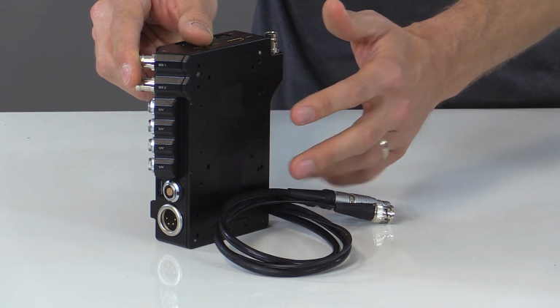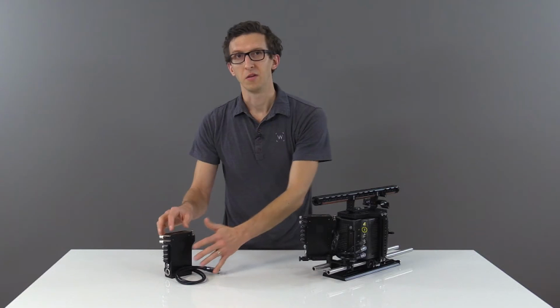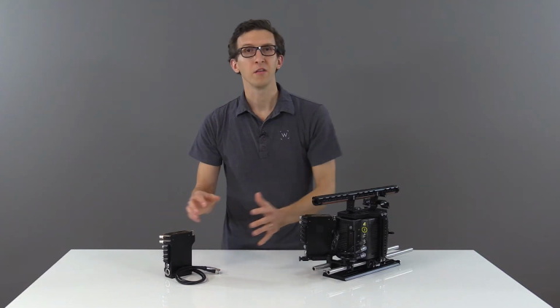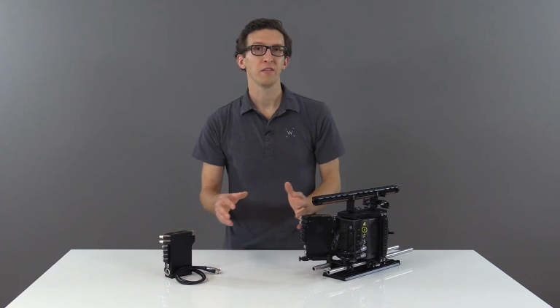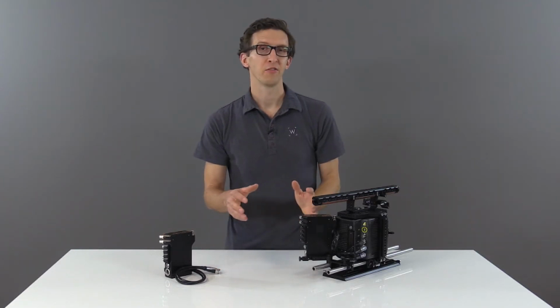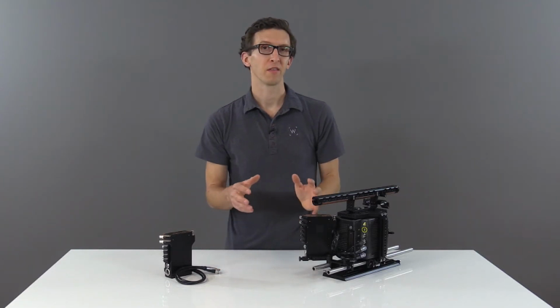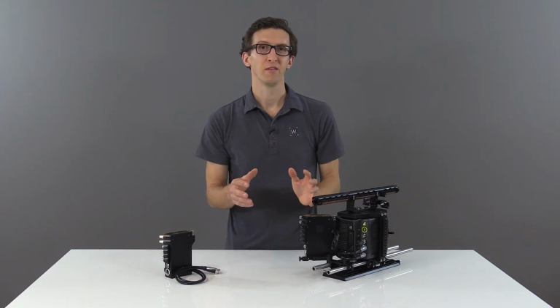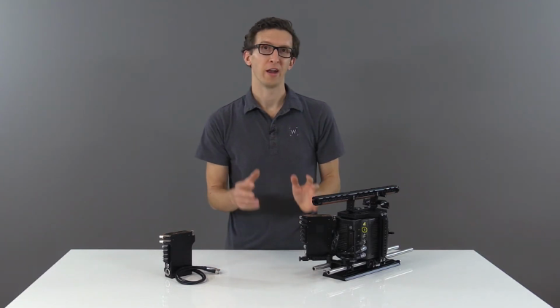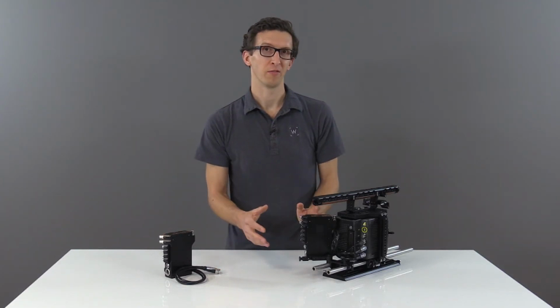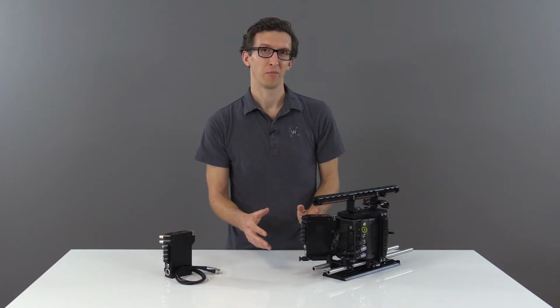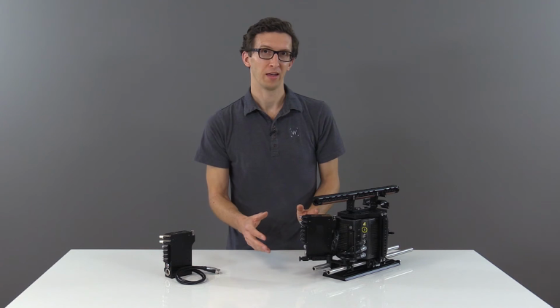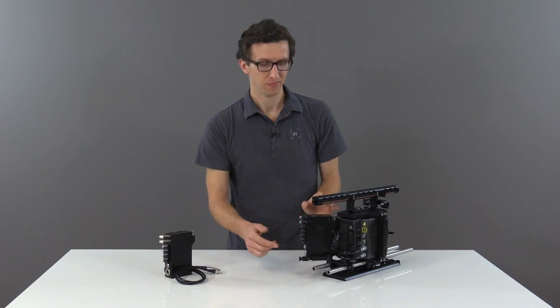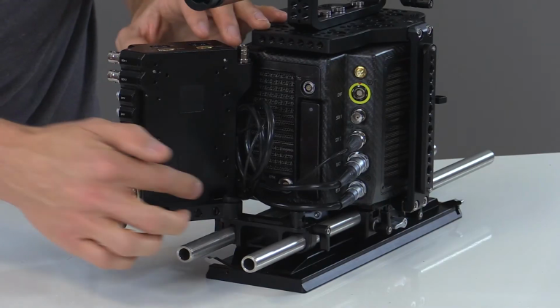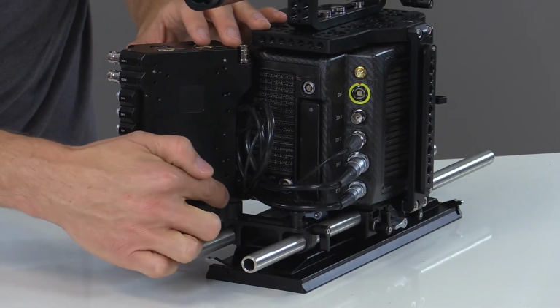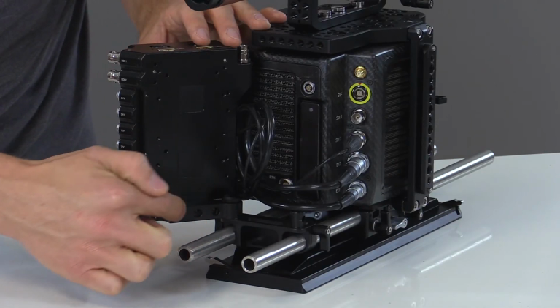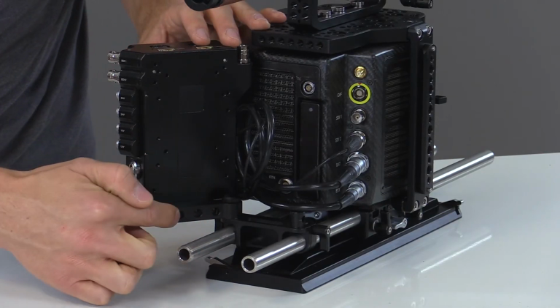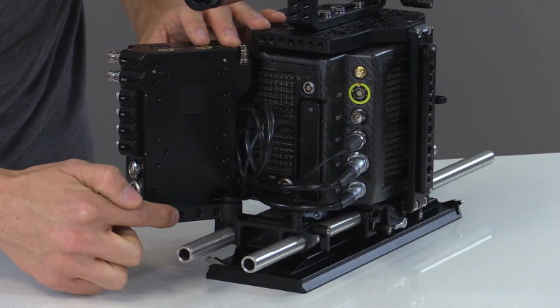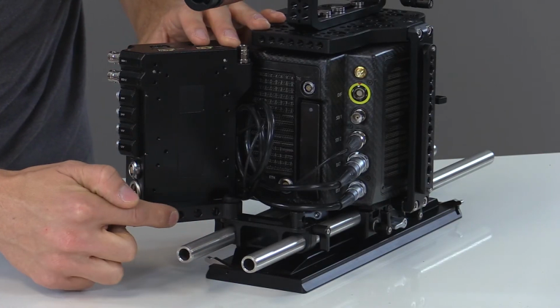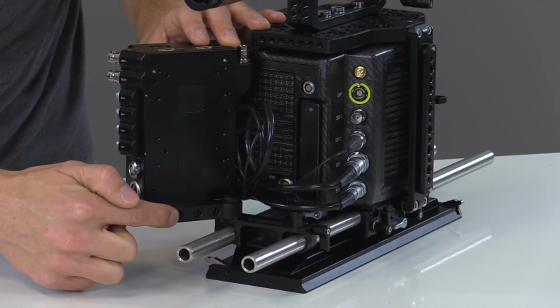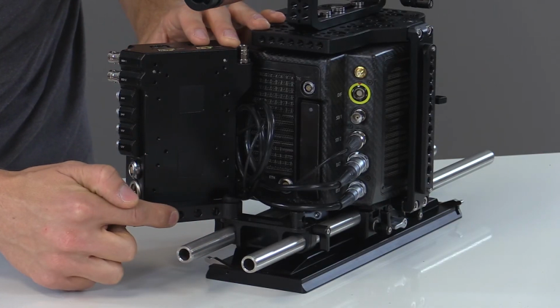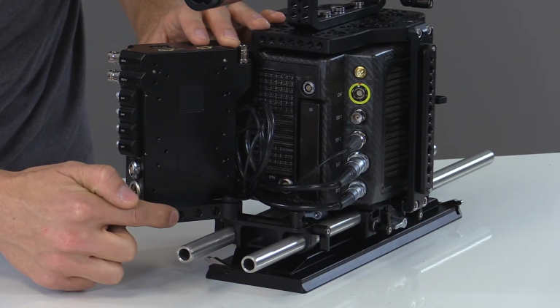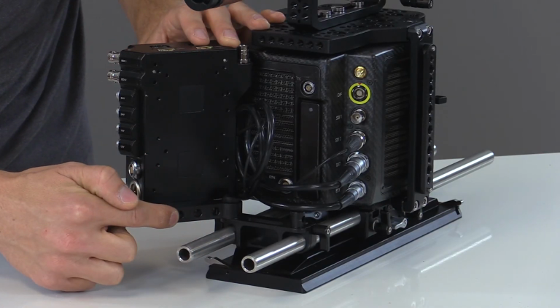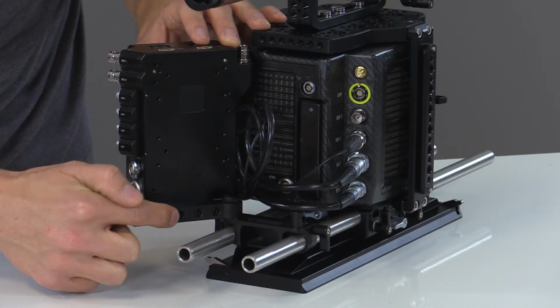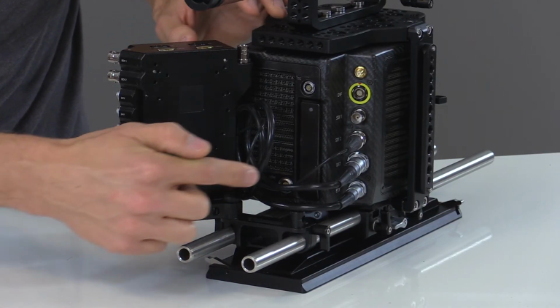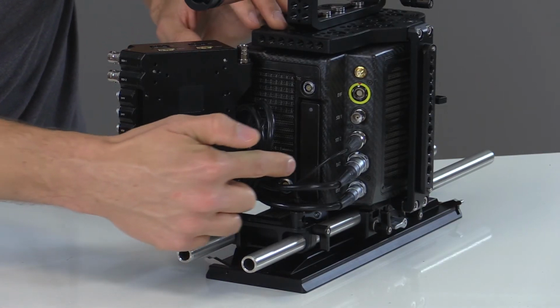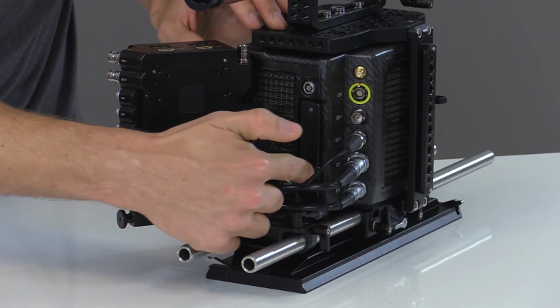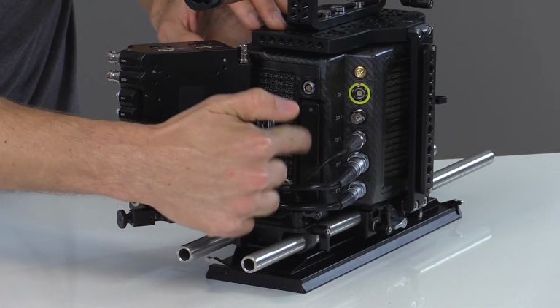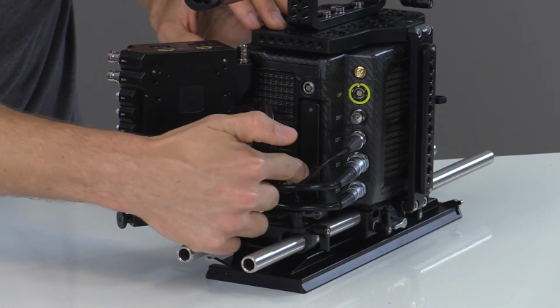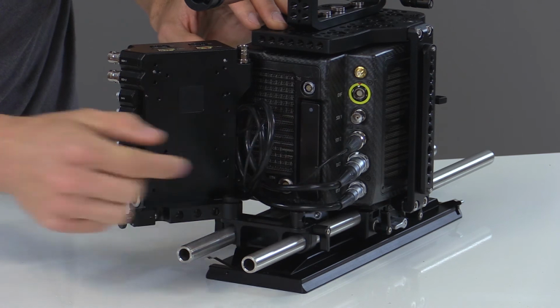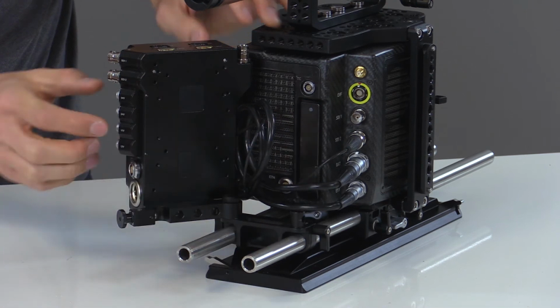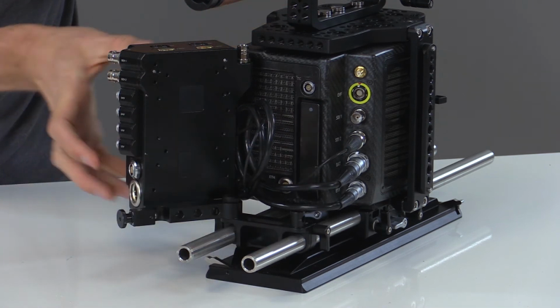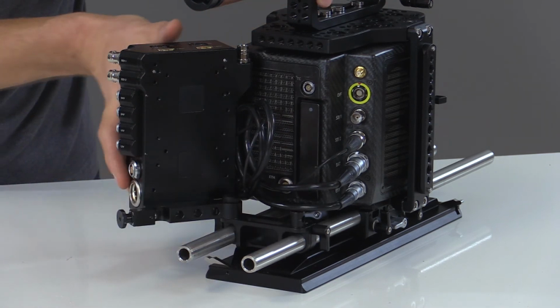You can also attach directly to the battery swing bracket by the three screw holes located on the bottom of the D-Box Plus. This allows you to have quick access to your media slot.